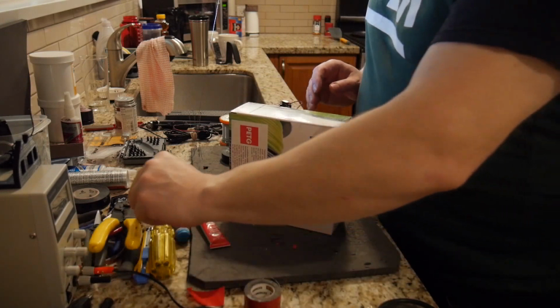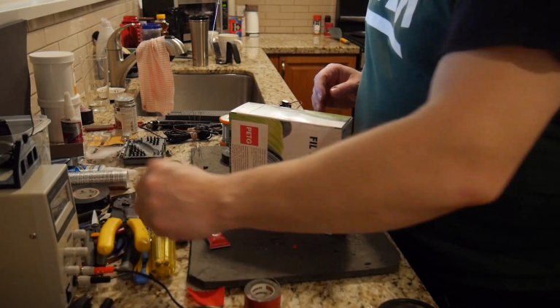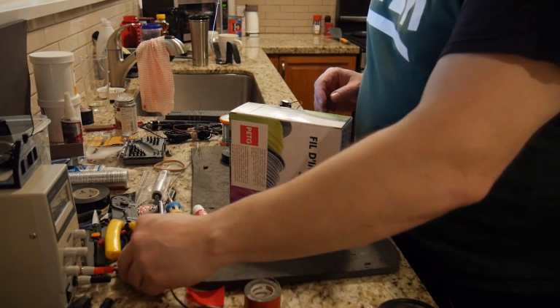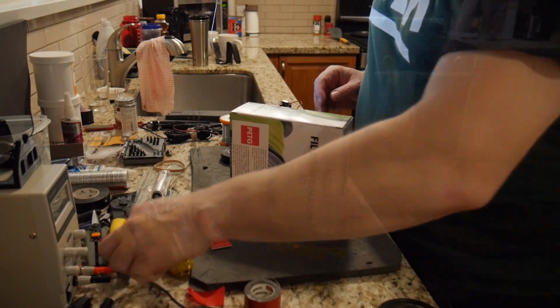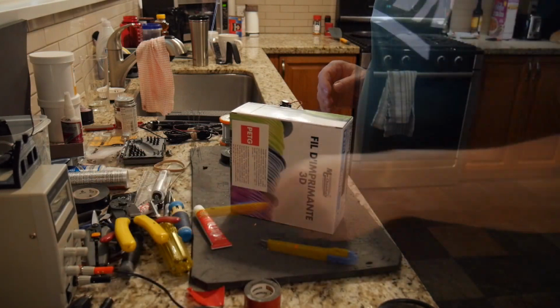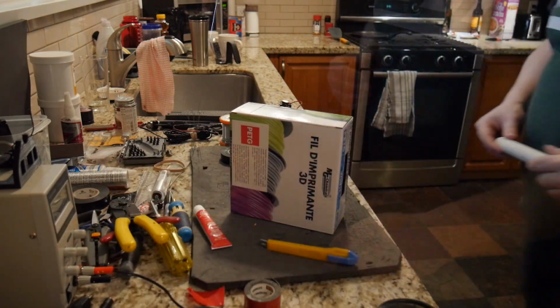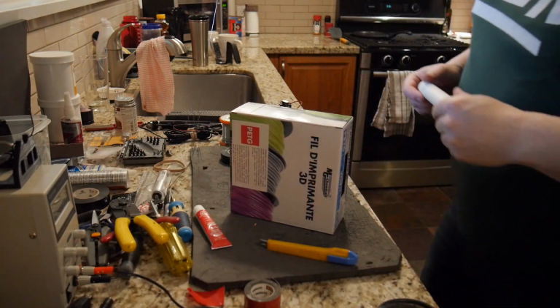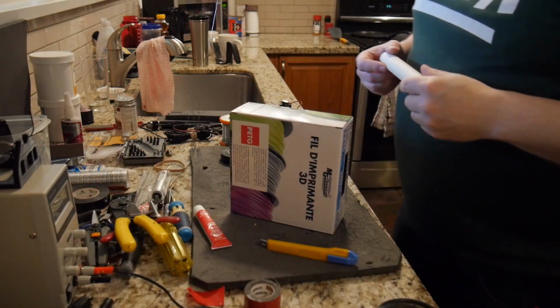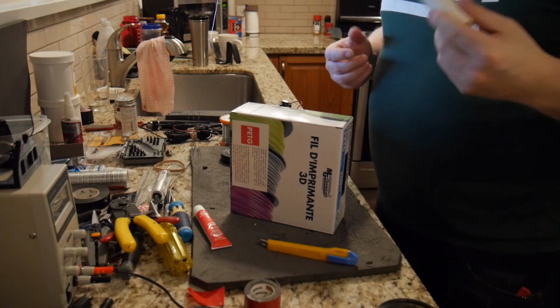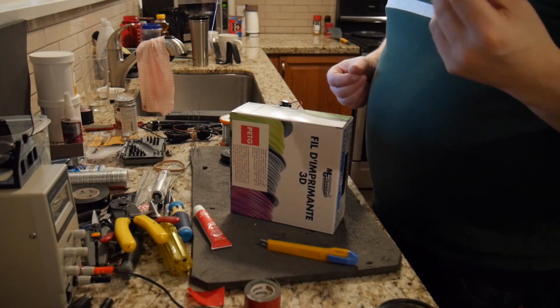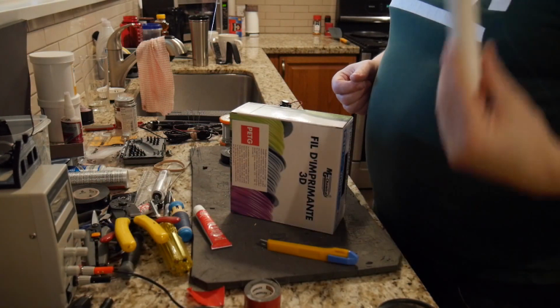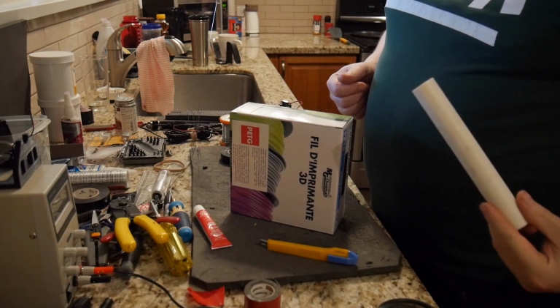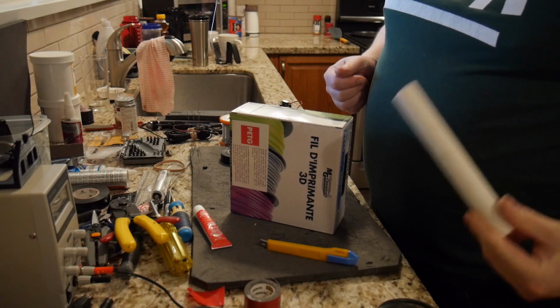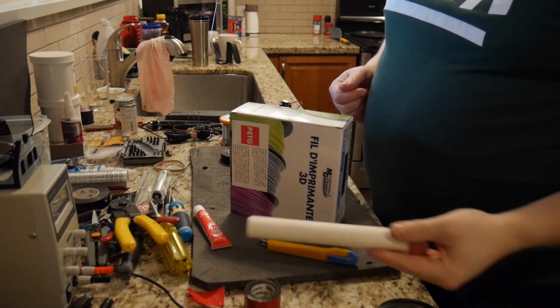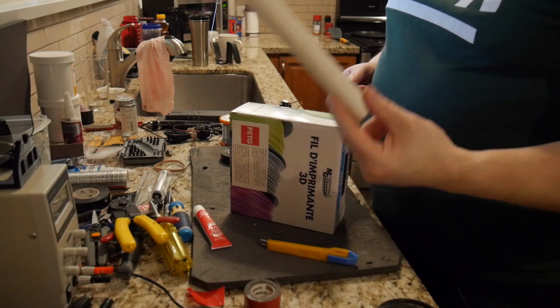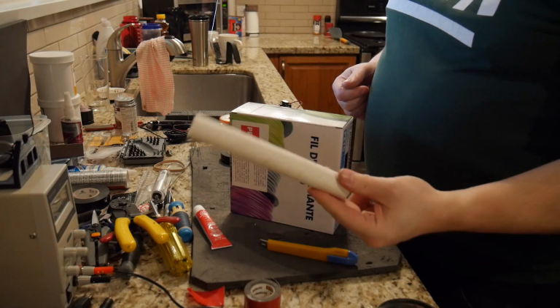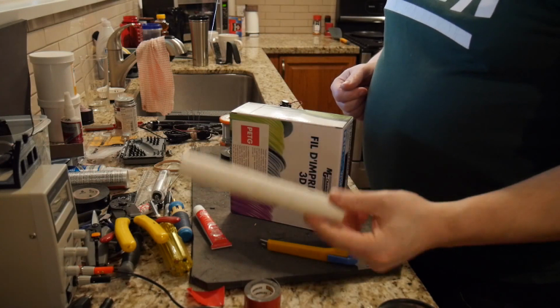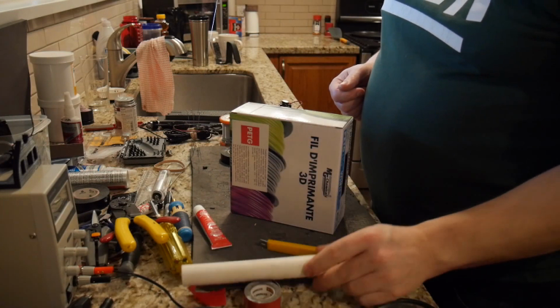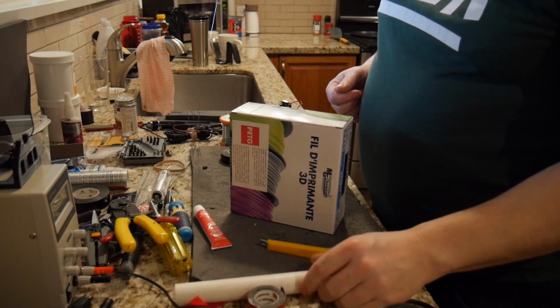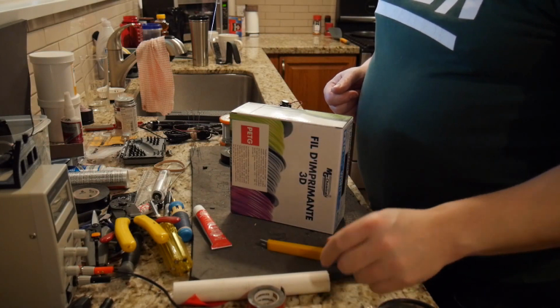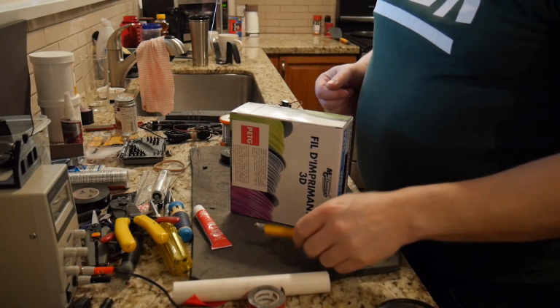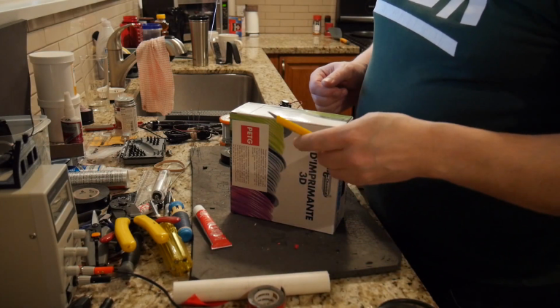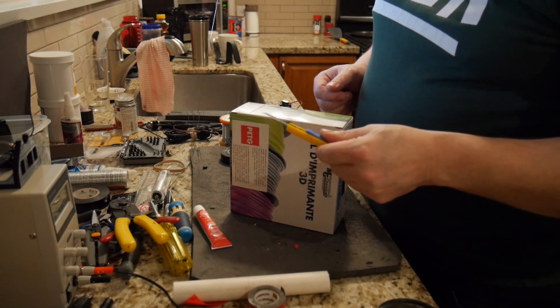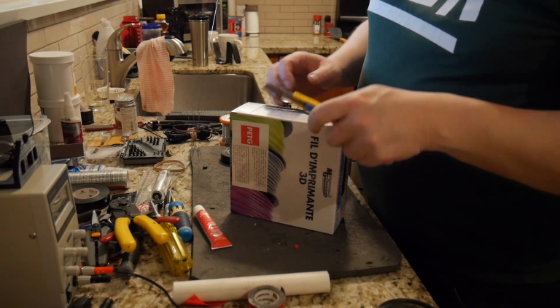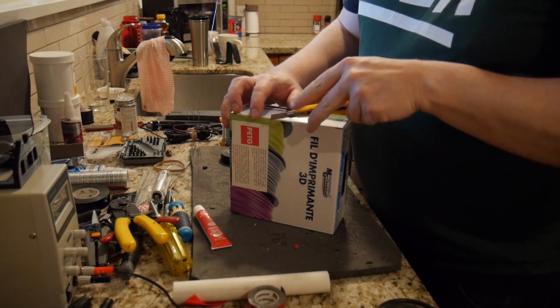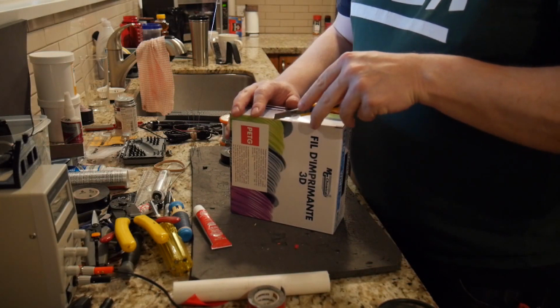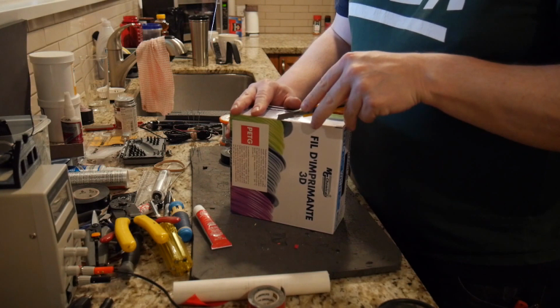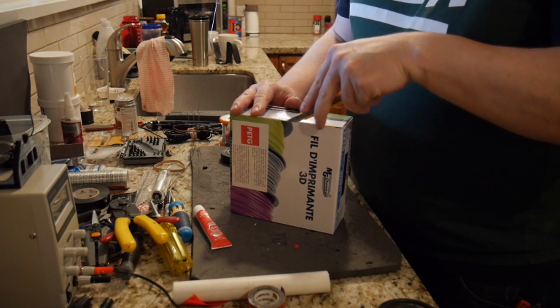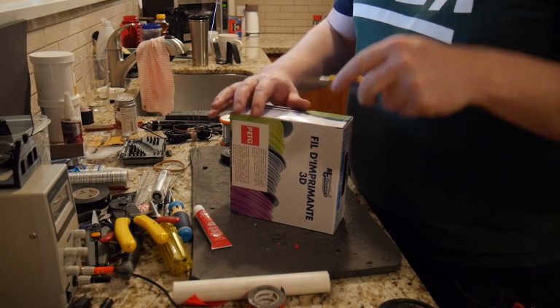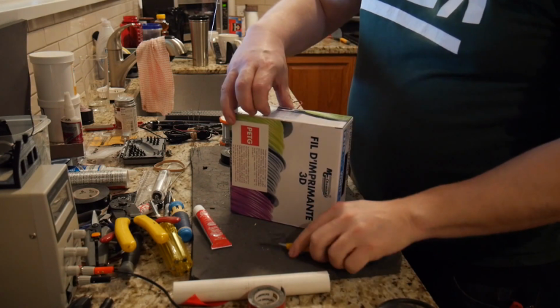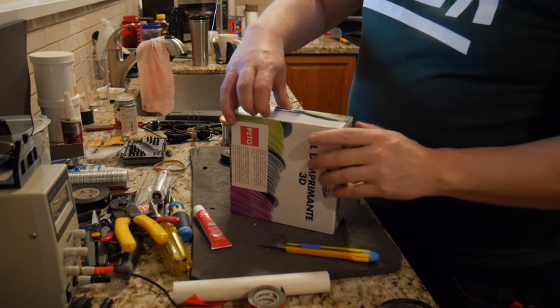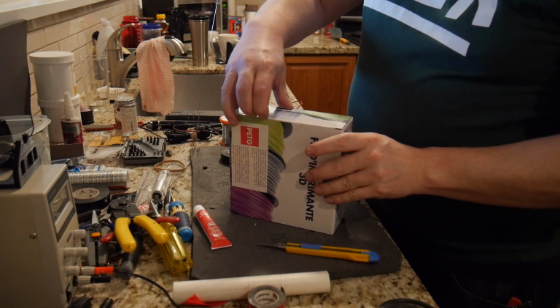The other day I was sitting there and I realized all I really need to have a filament holder is a tube. So we're going to try some PVC — let's take this one here and open up the box.